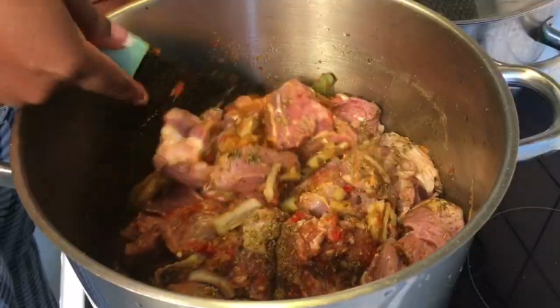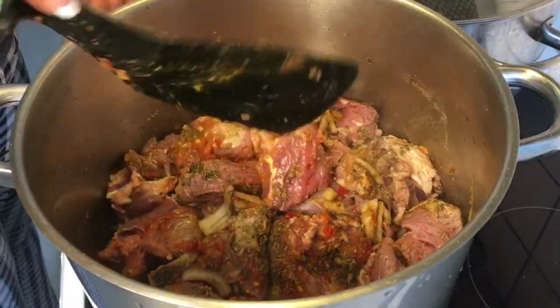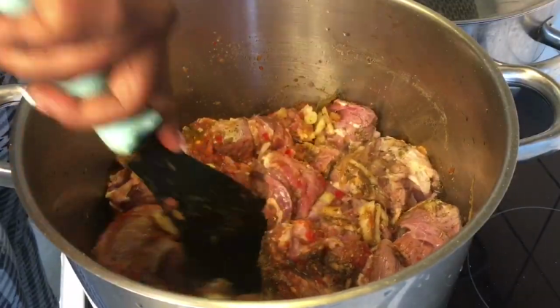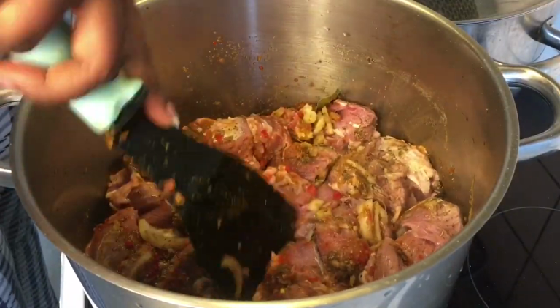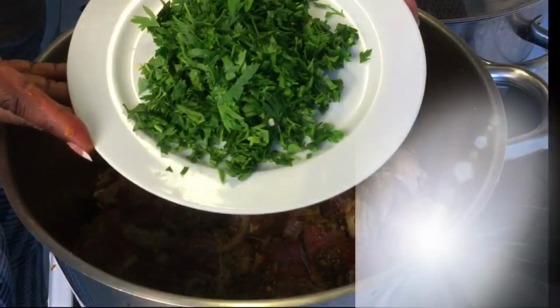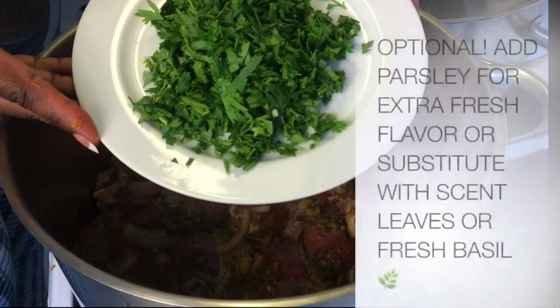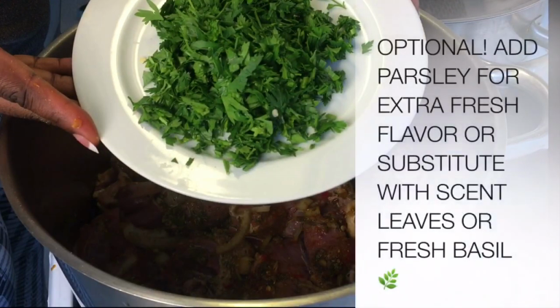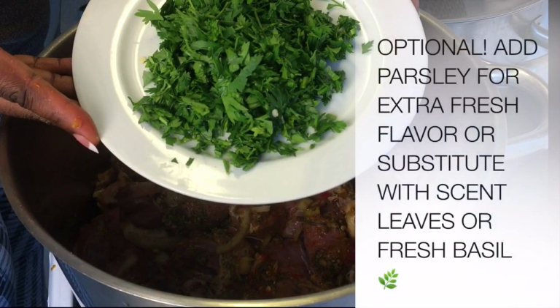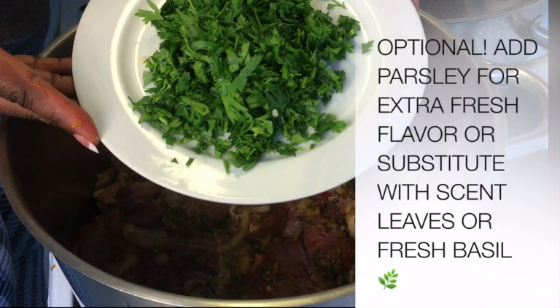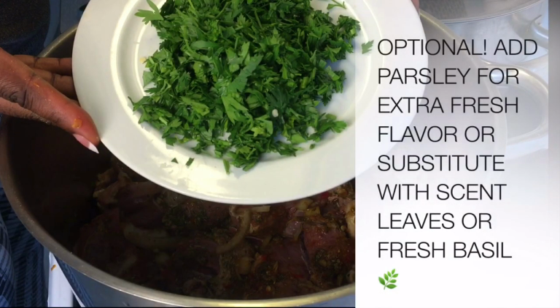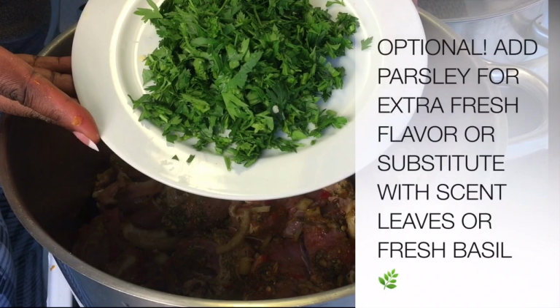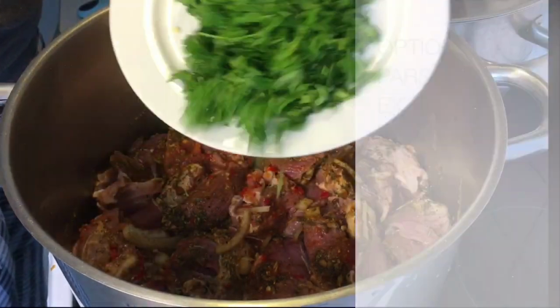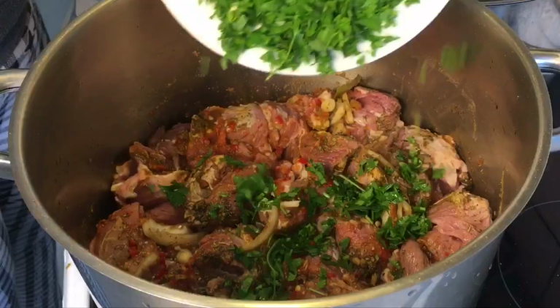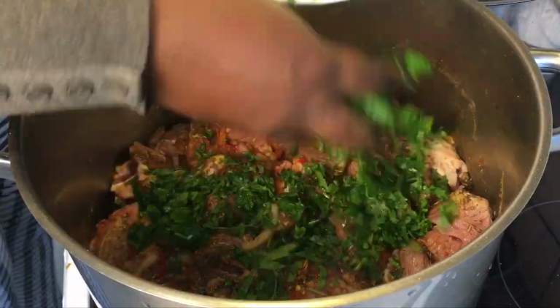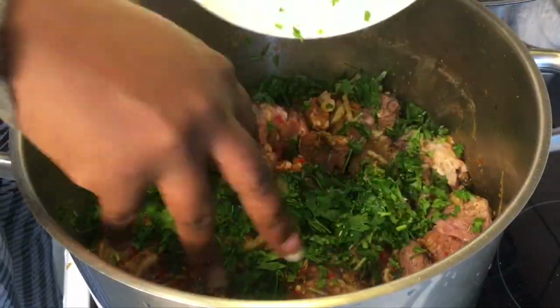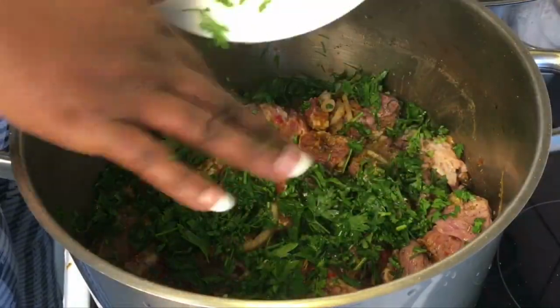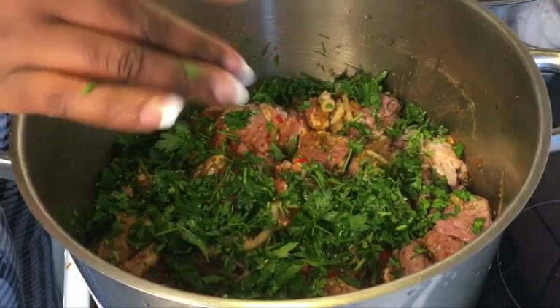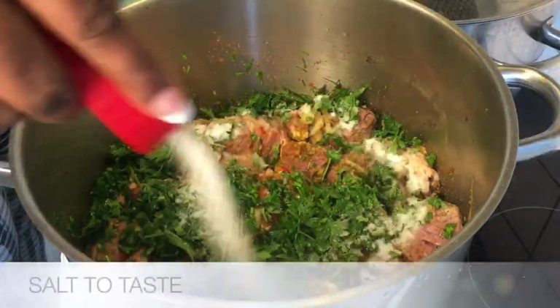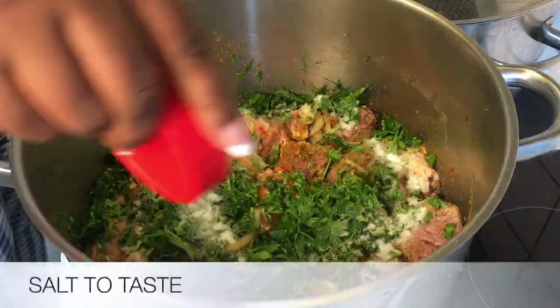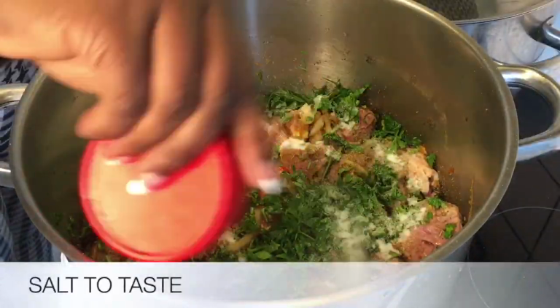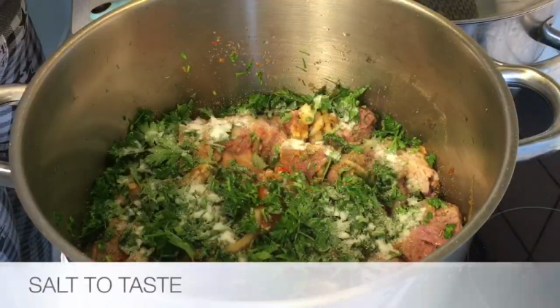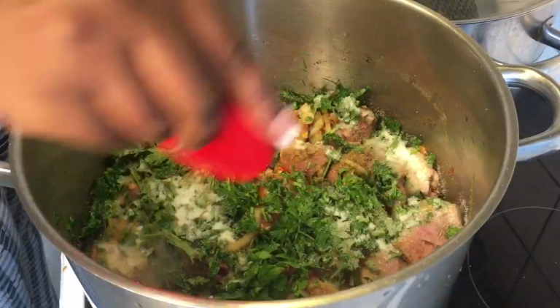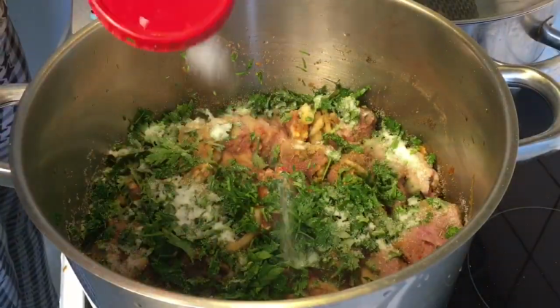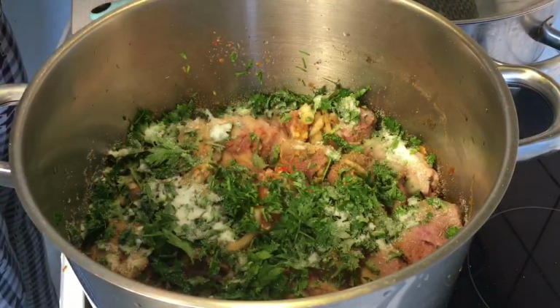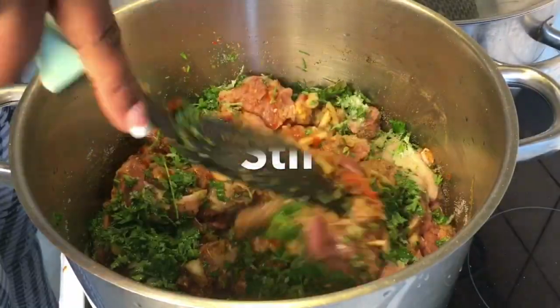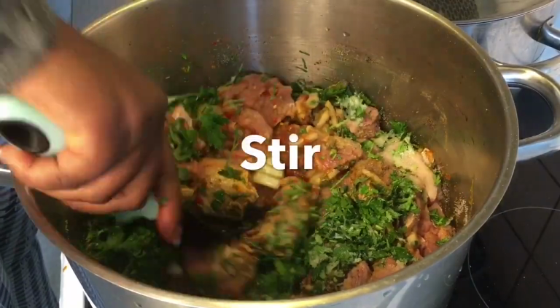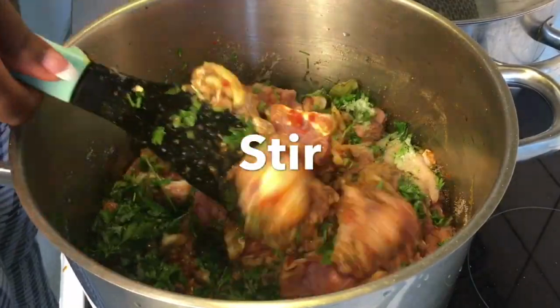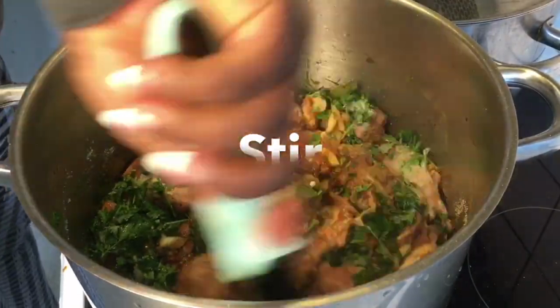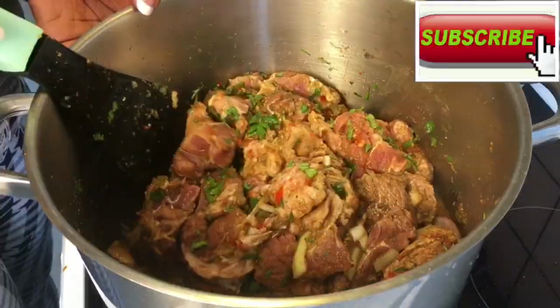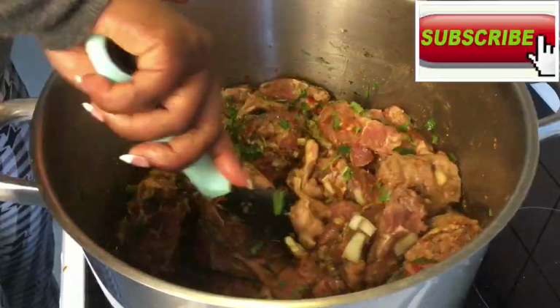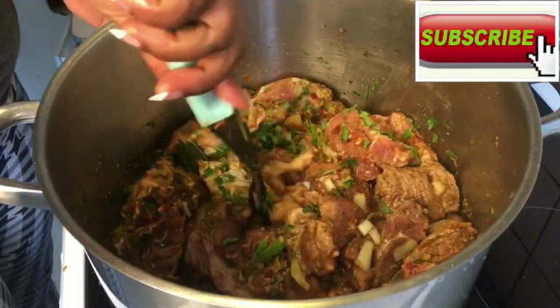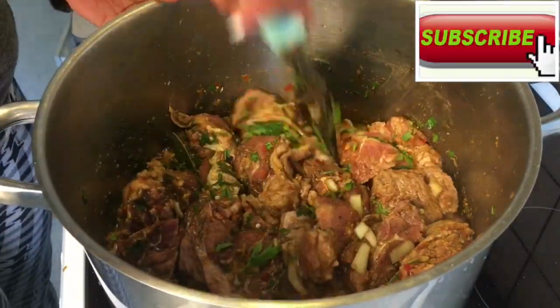I suggest you add fresh parsley or any other fresh ingredients to intensify the flavor of the beef — though optional. Finally, add salt to taste and stir to combine appropriately.